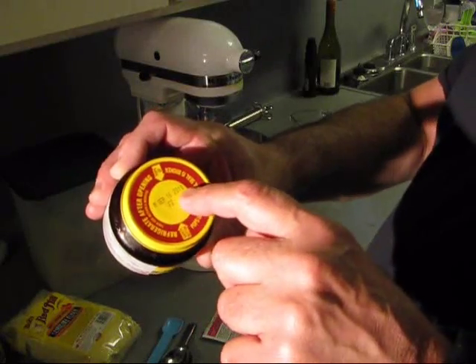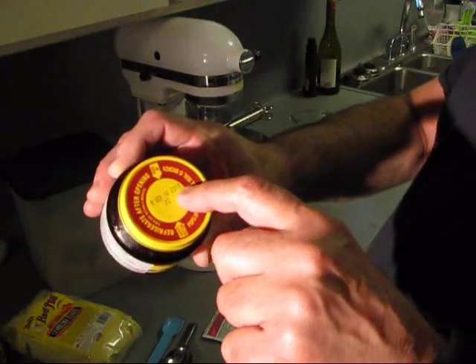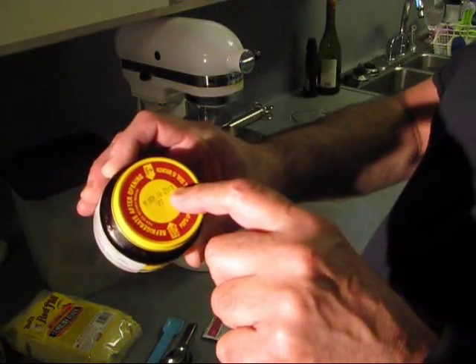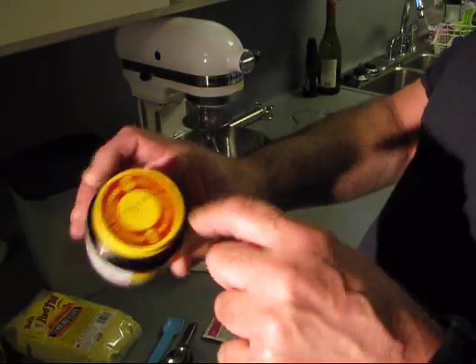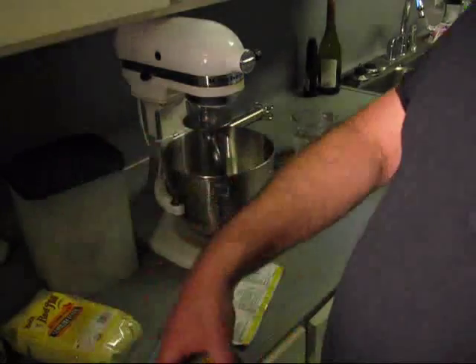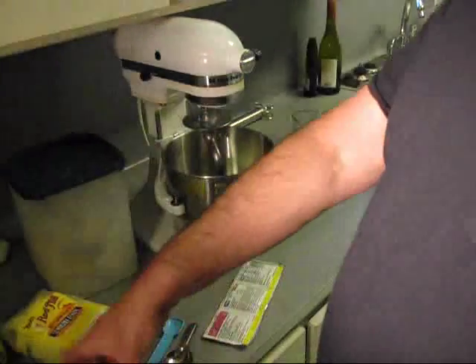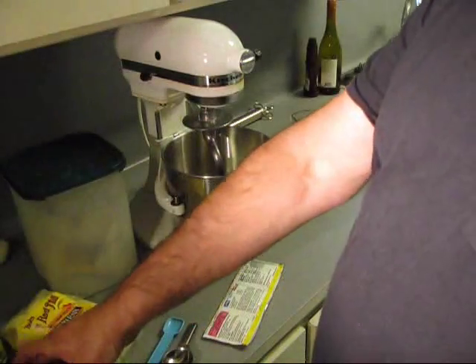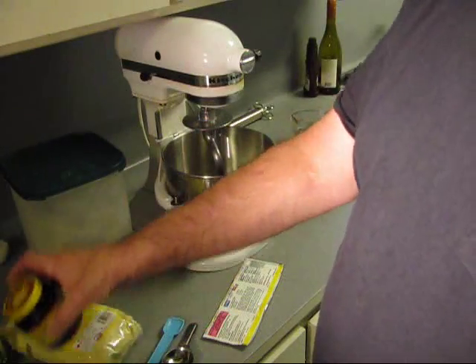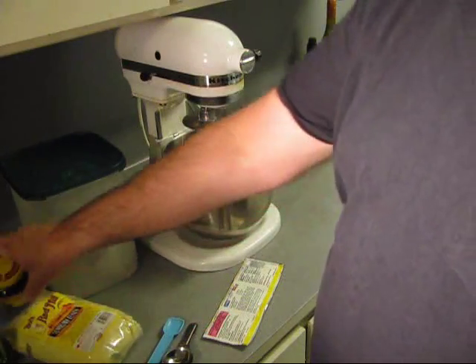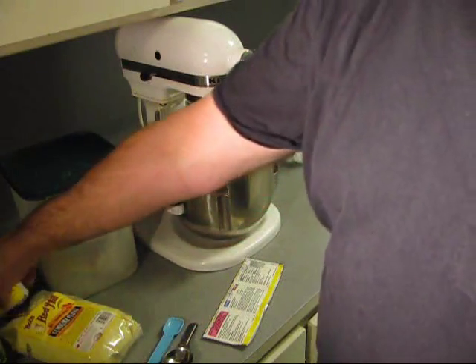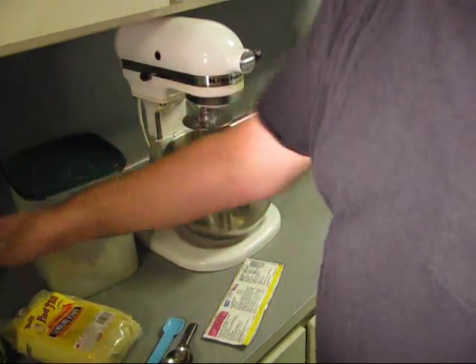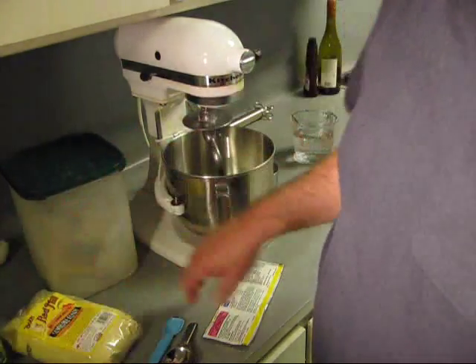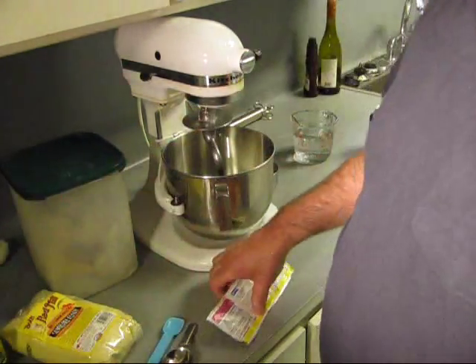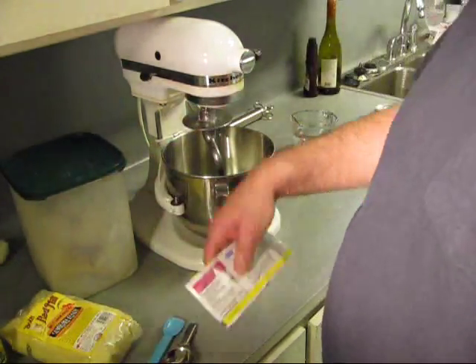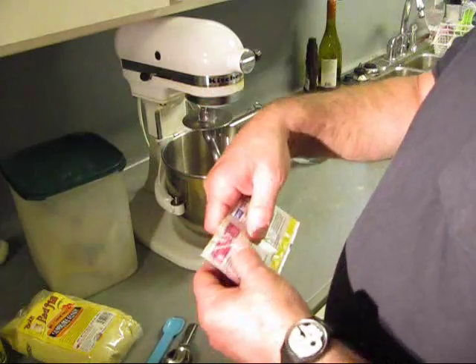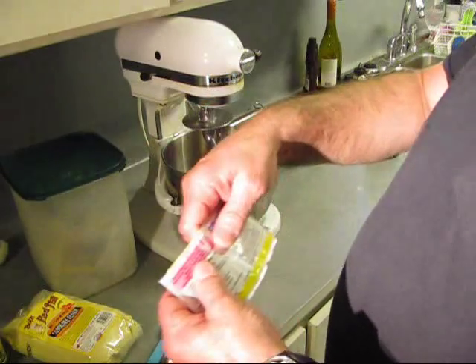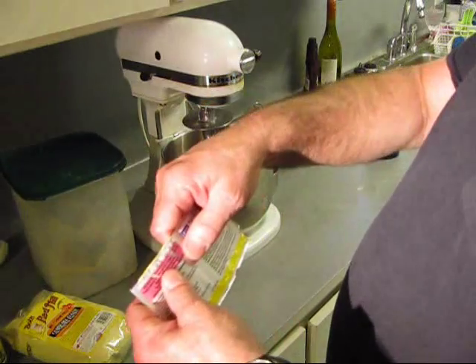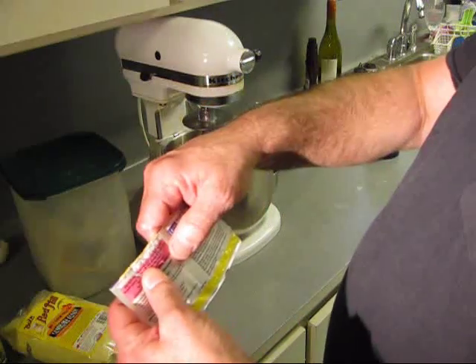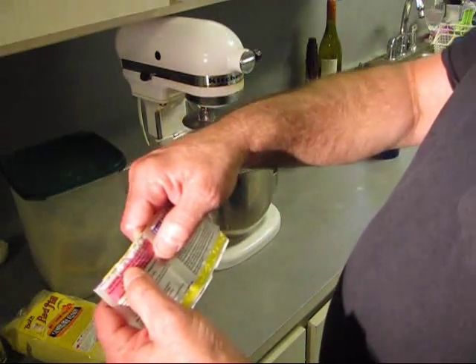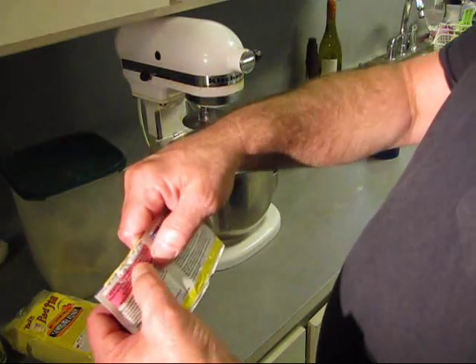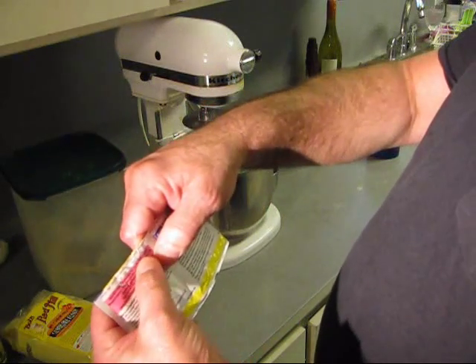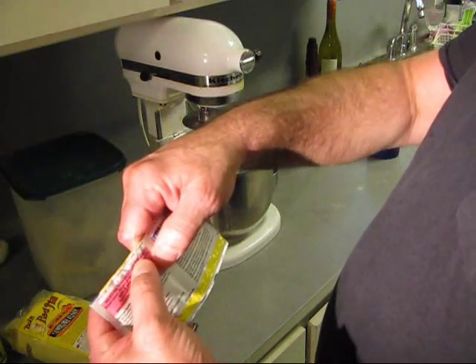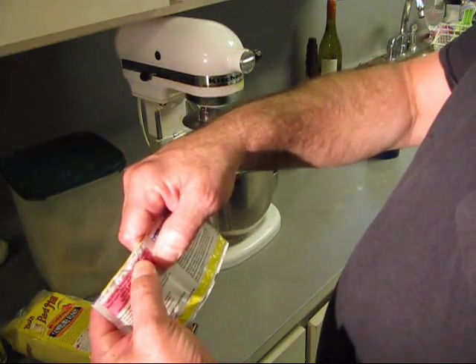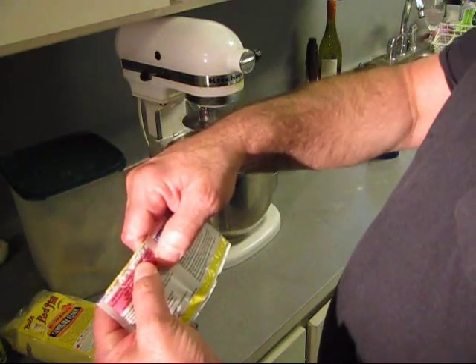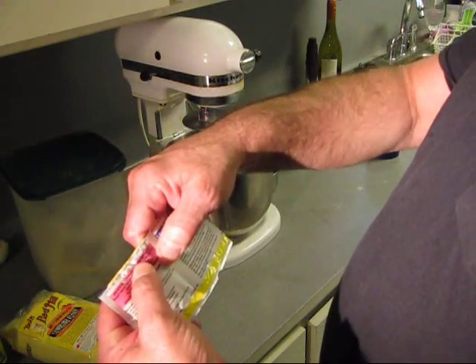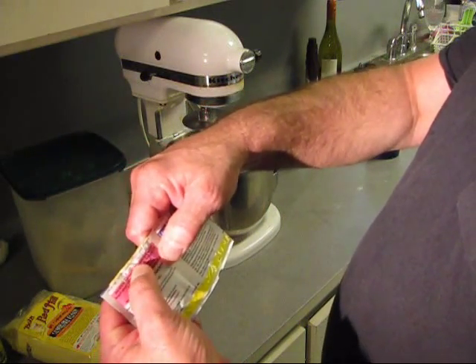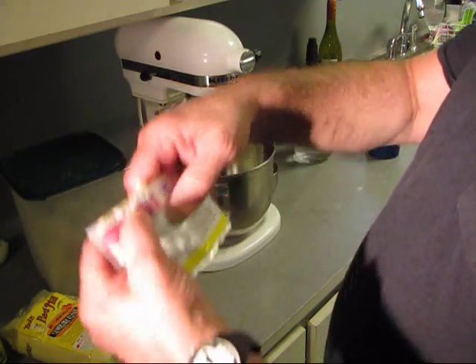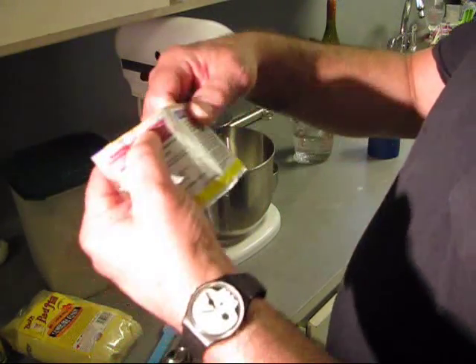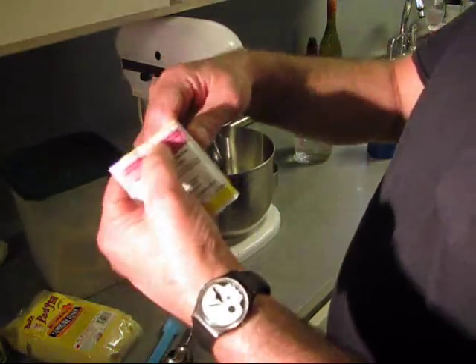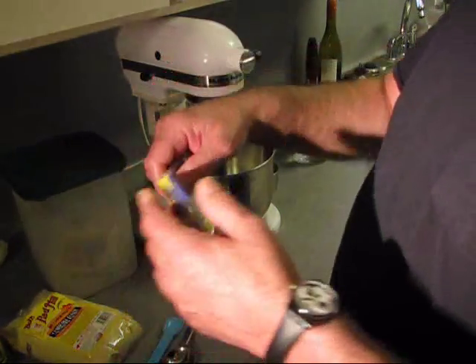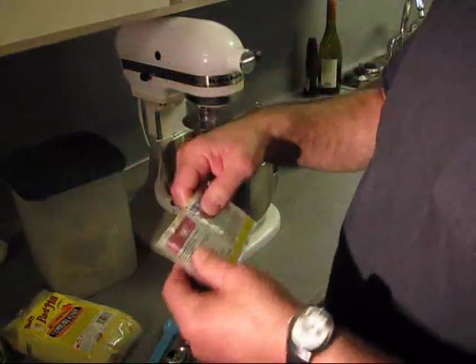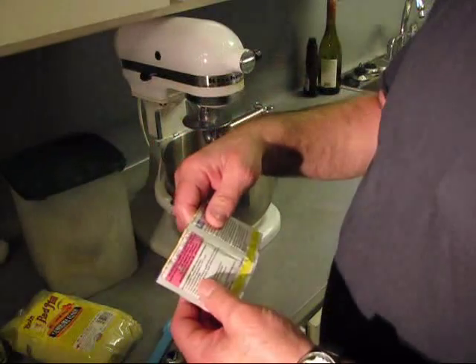Look — 2010. Throw that away, you can't use it. This one is 2013, January 13, 2013.